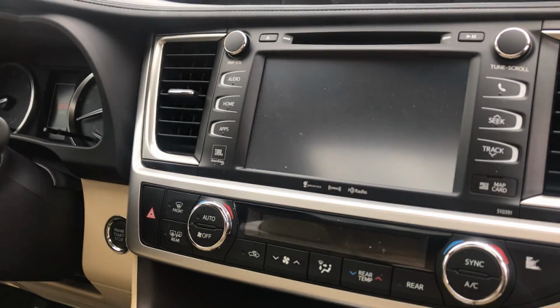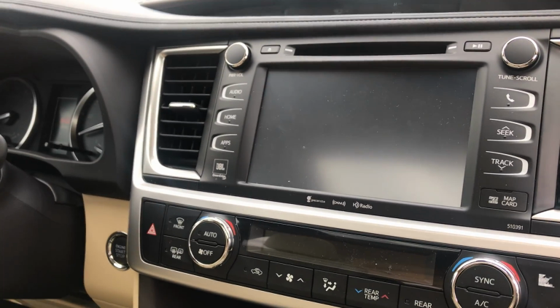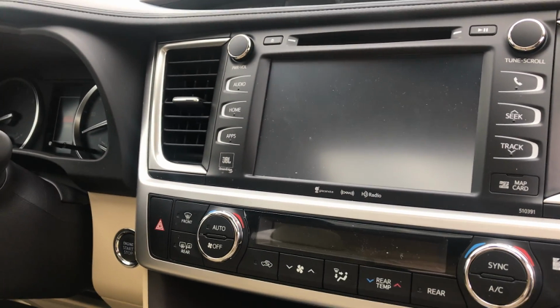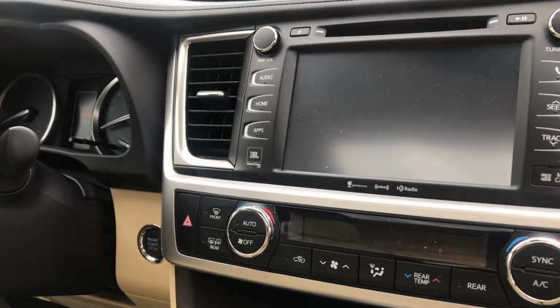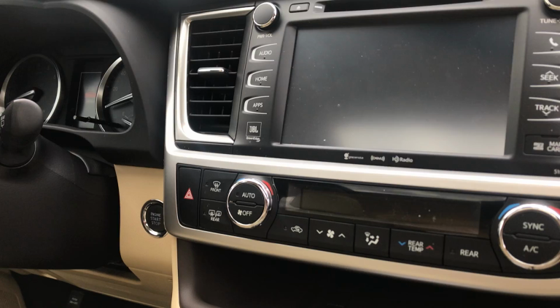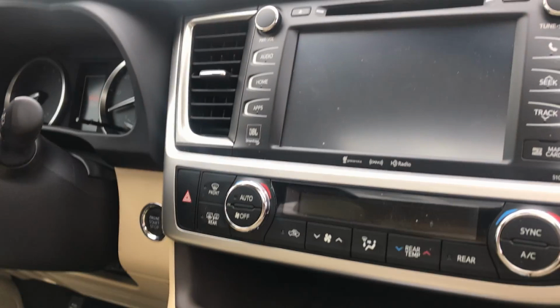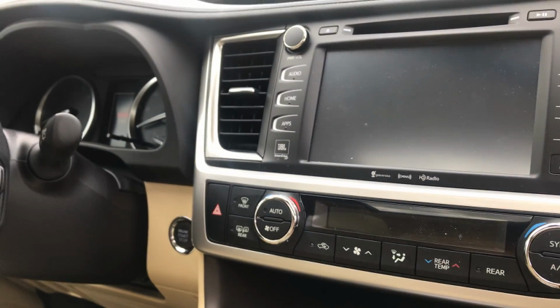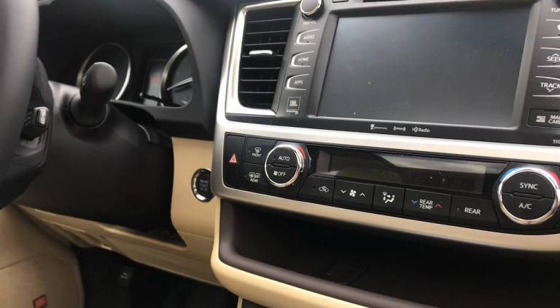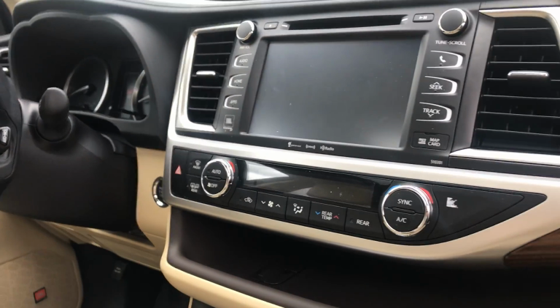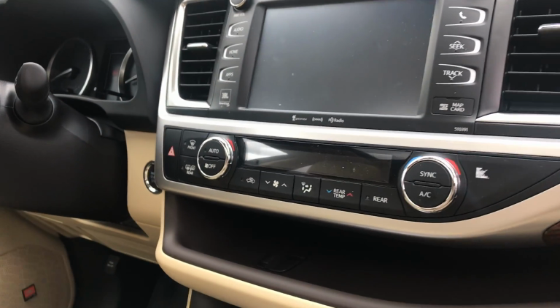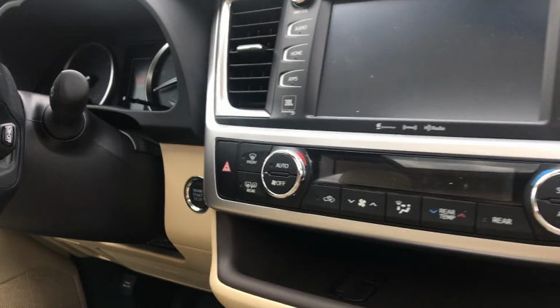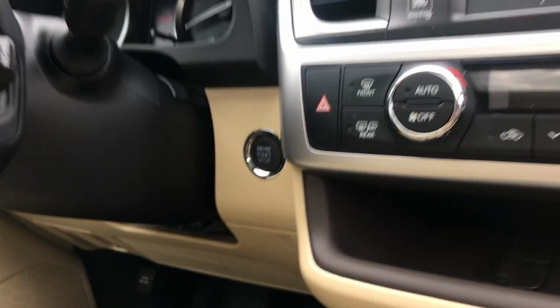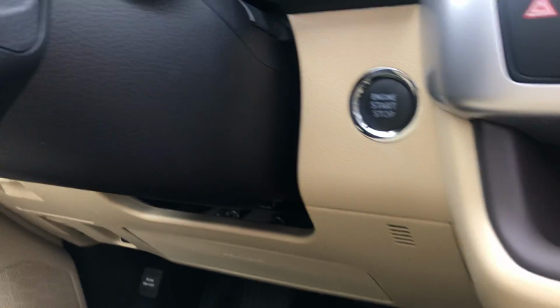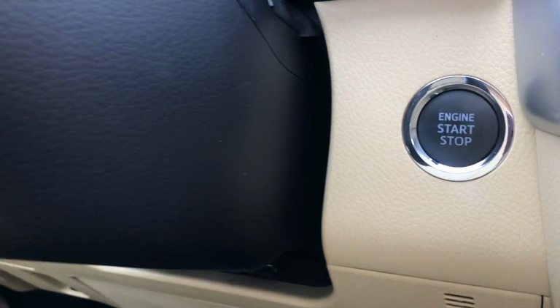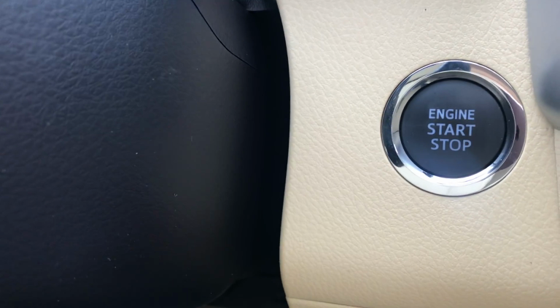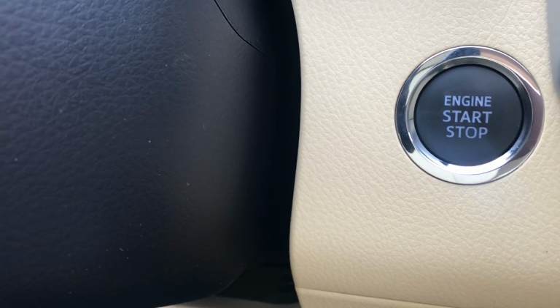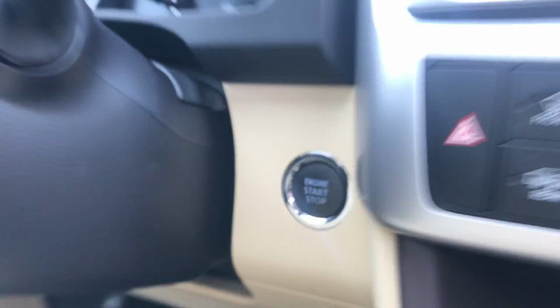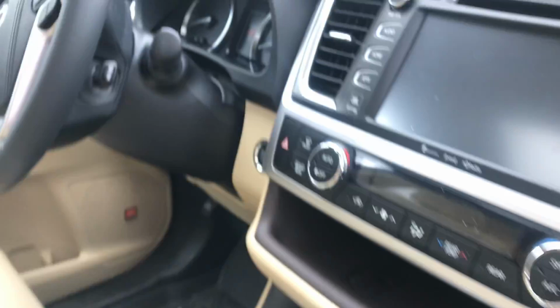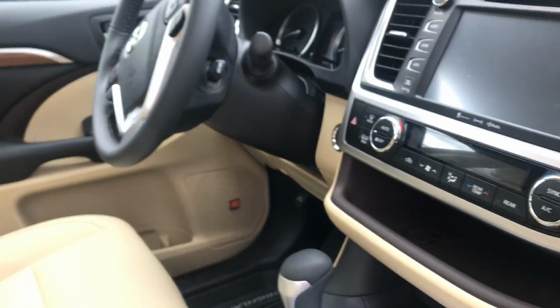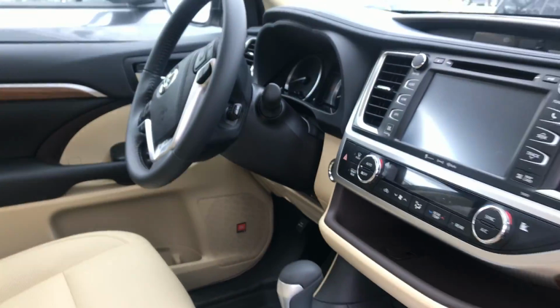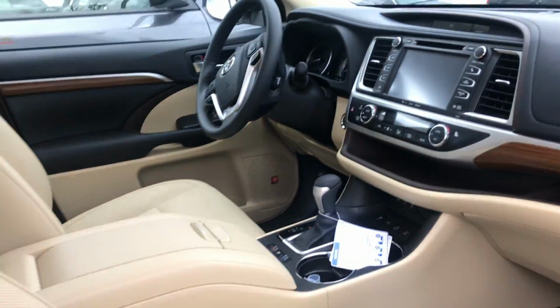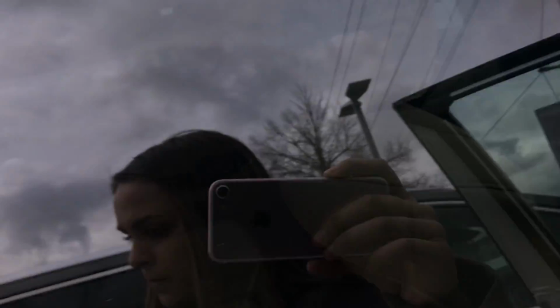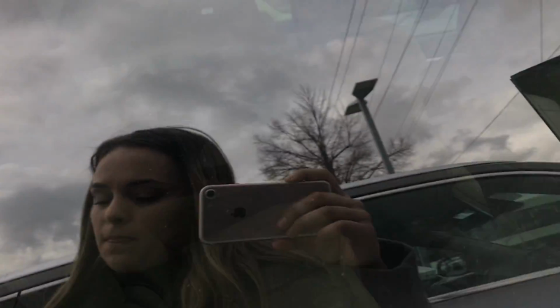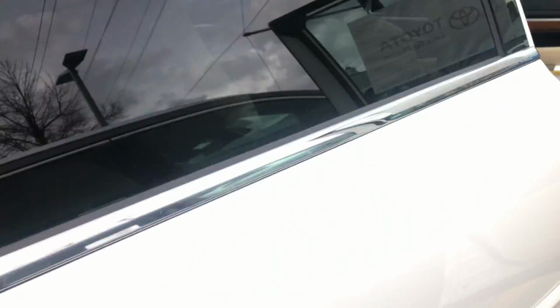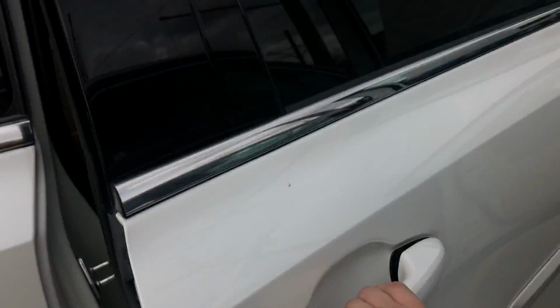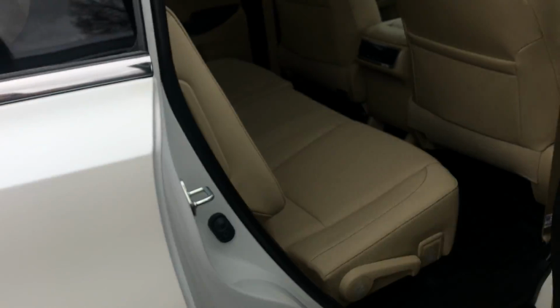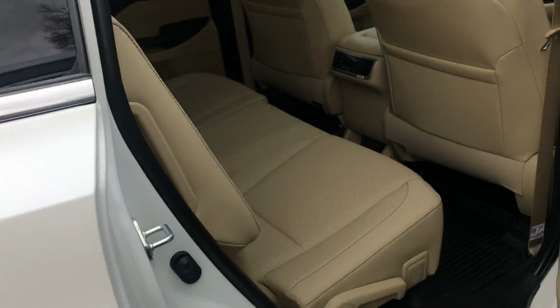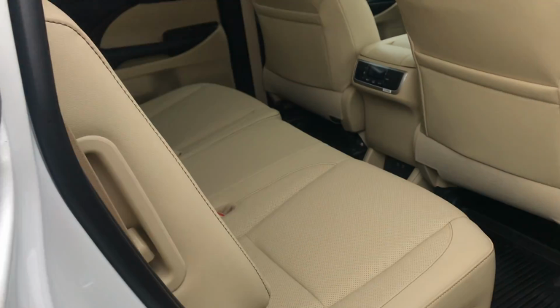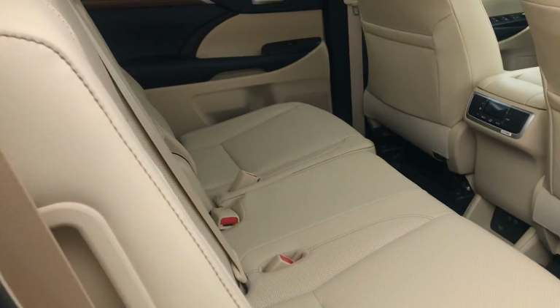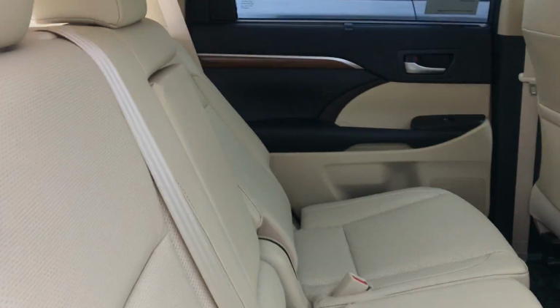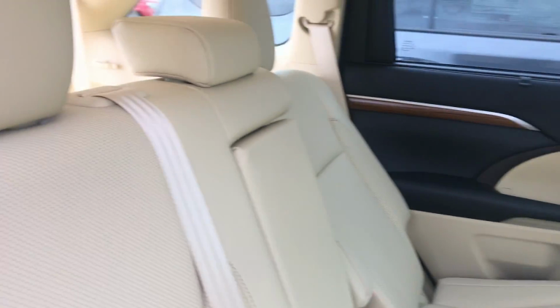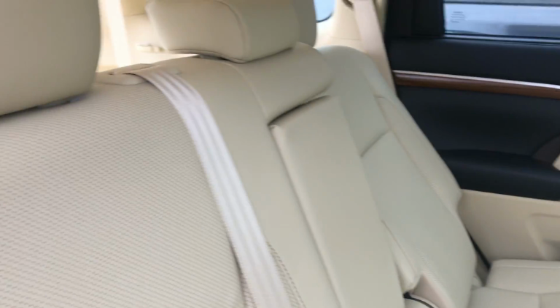And a JBL sound system, so everything's going to sound very nice and clear. You also have a push-to-start to start the engine. And then on to the very back of this vehicle here.